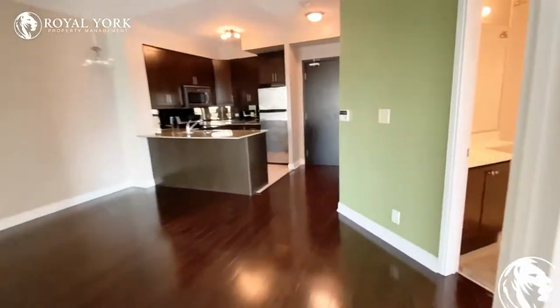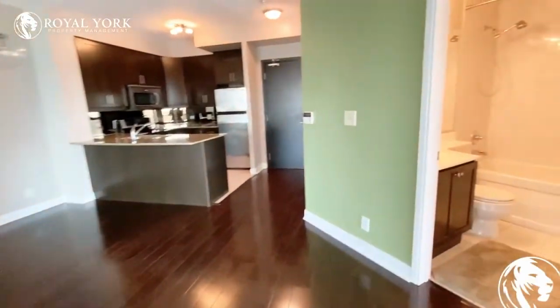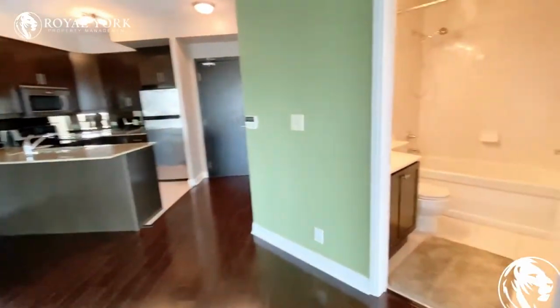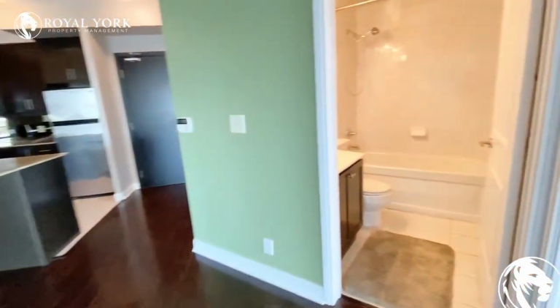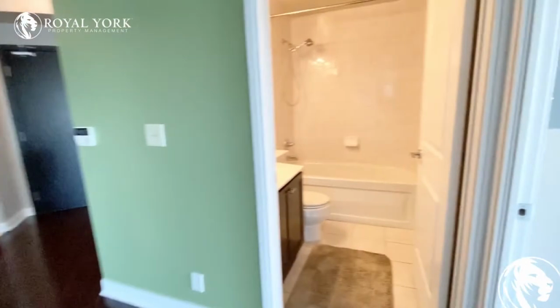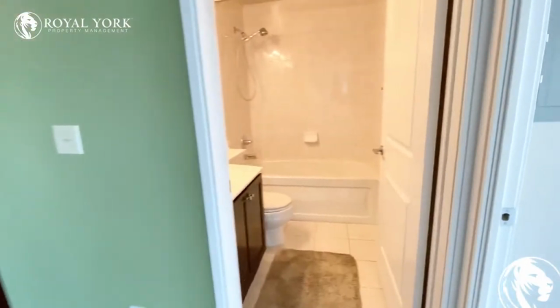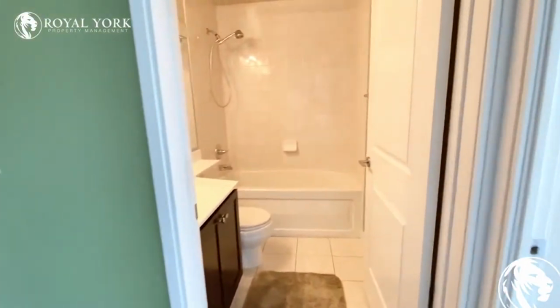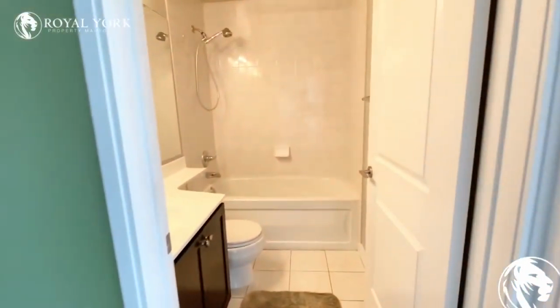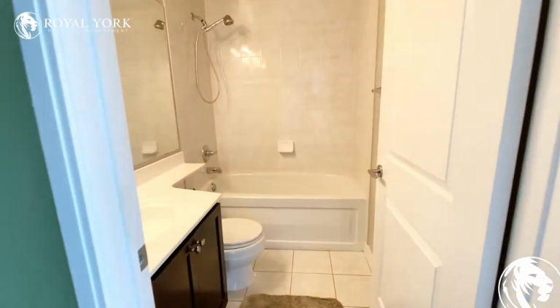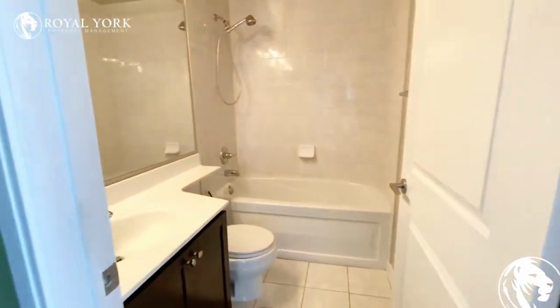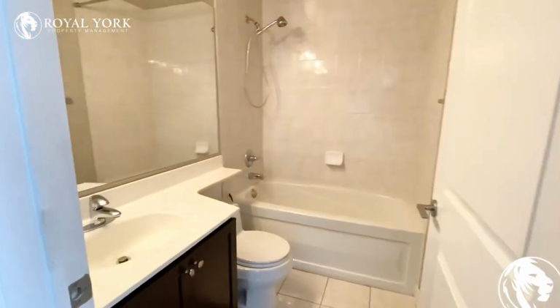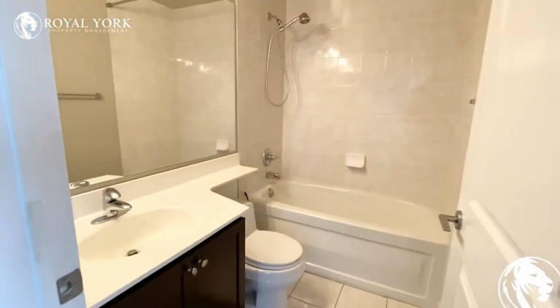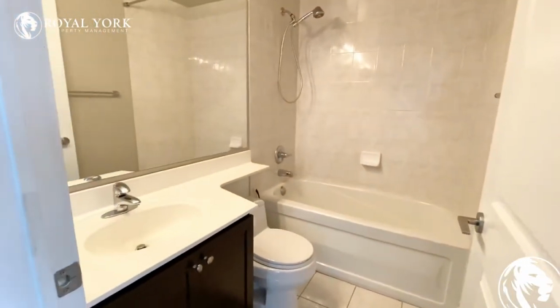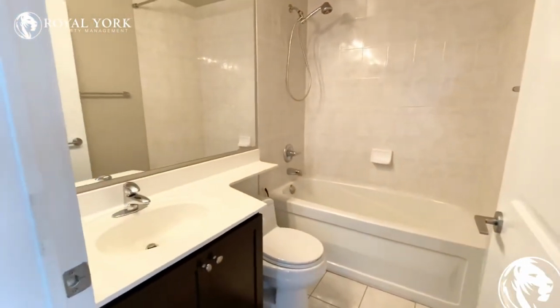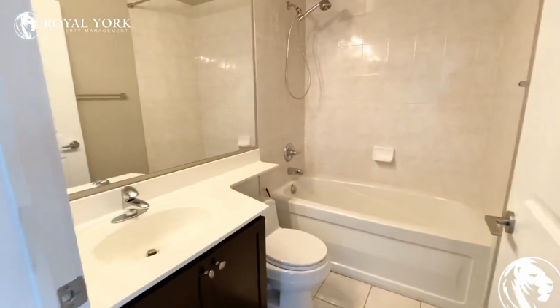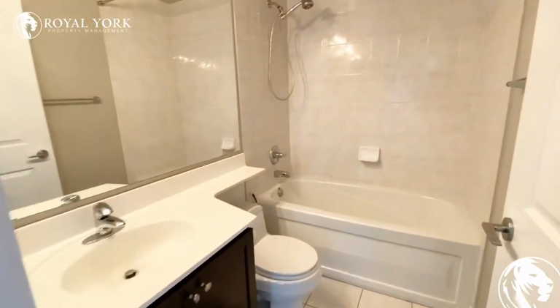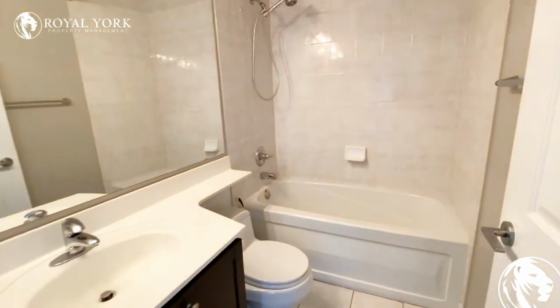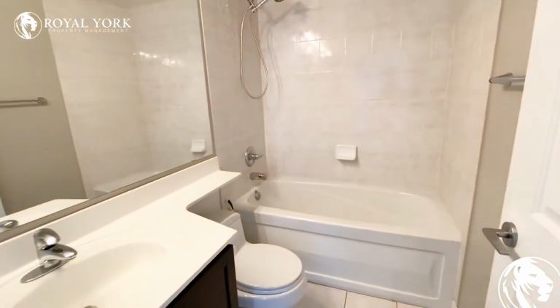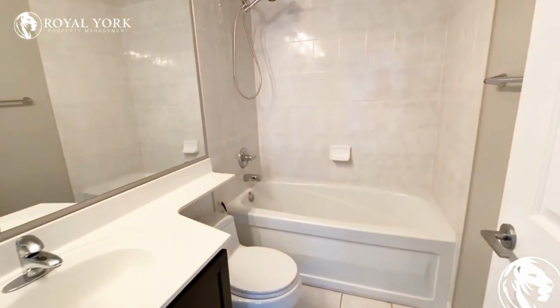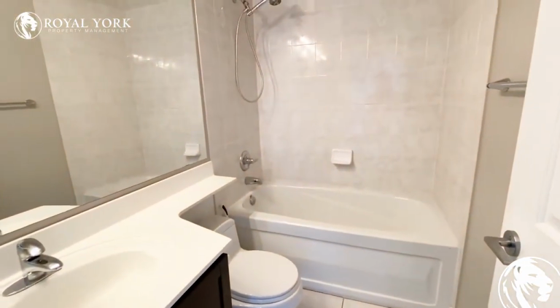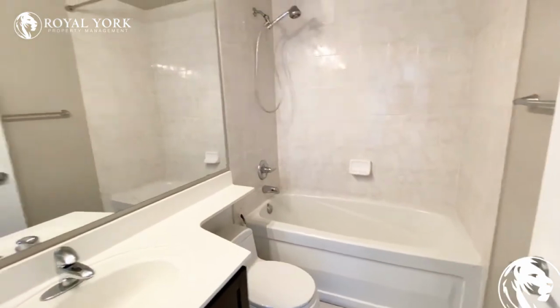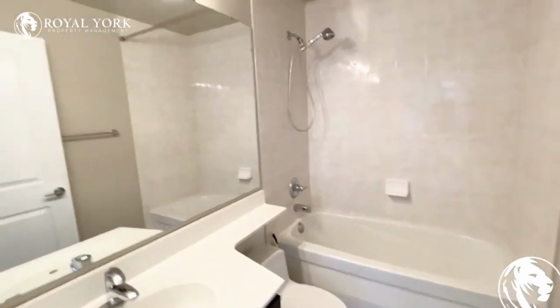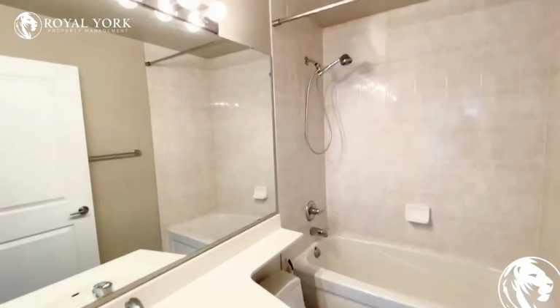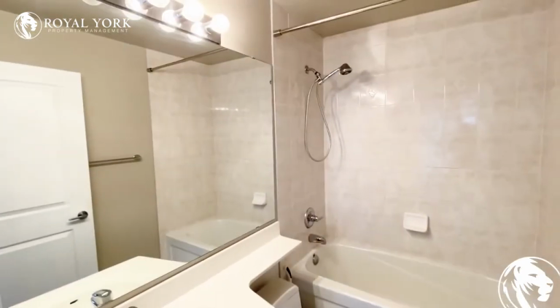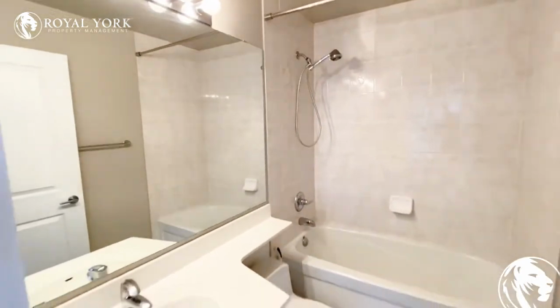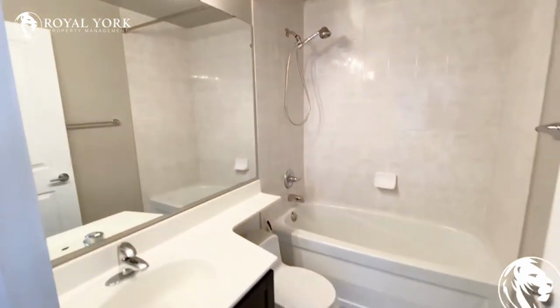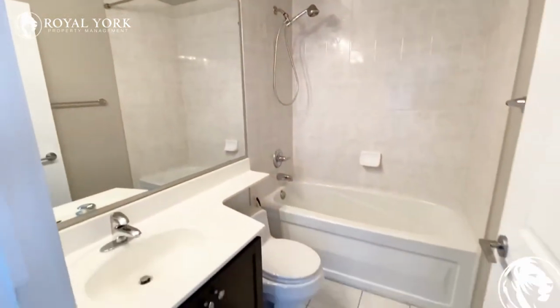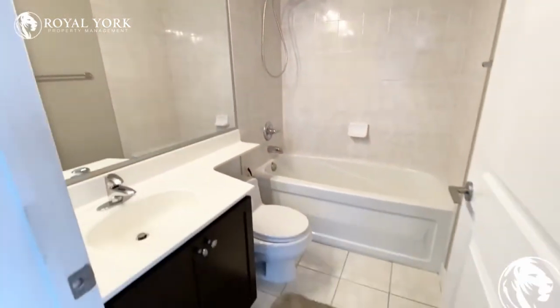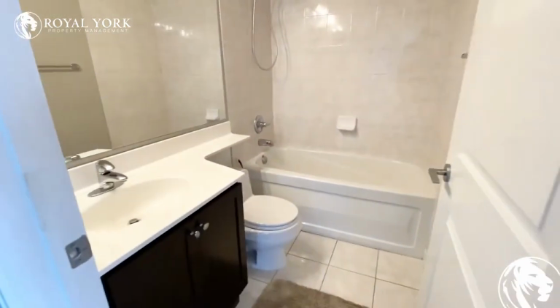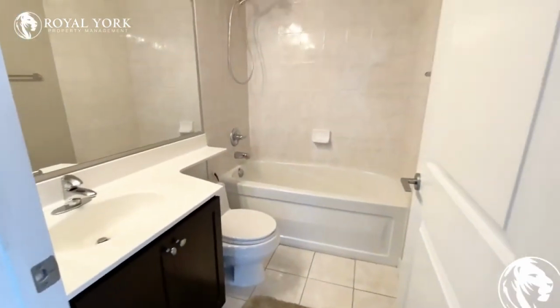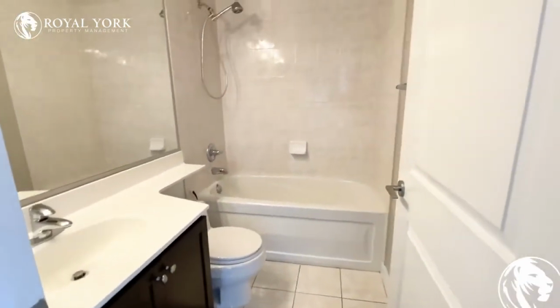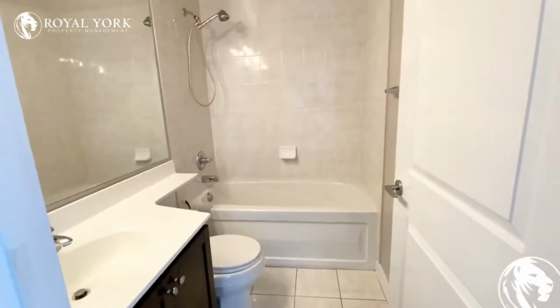We have the bathroom located over here. The bathroom is upgraded as well. You do have a full-size tub here and there is quite a bit of room — it's a good-sized bathroom.